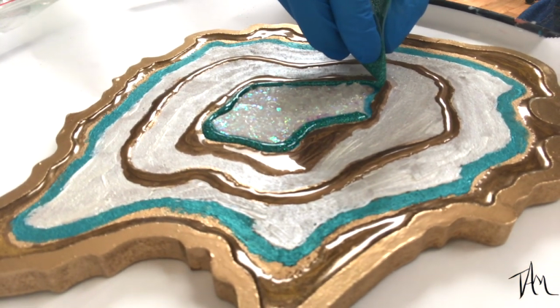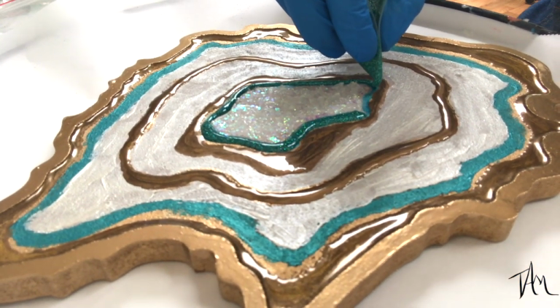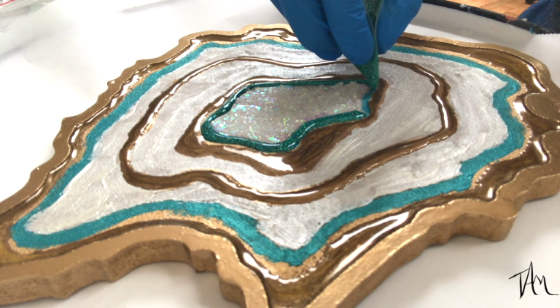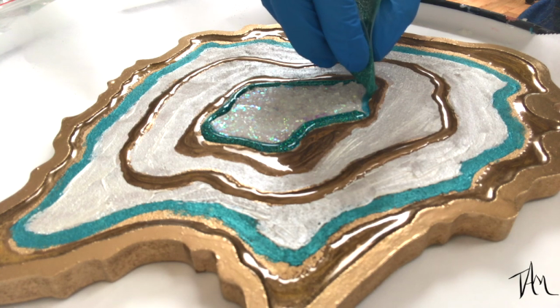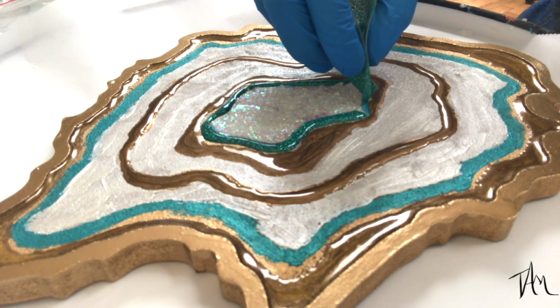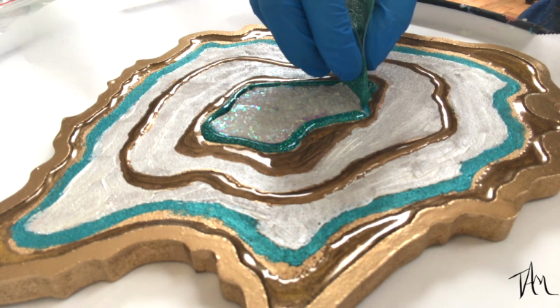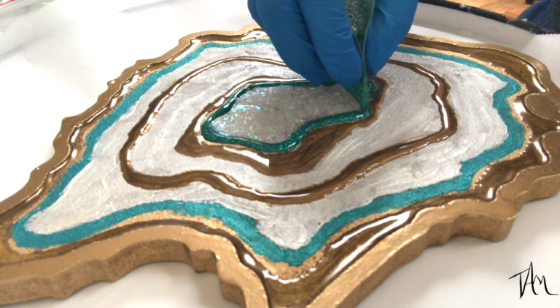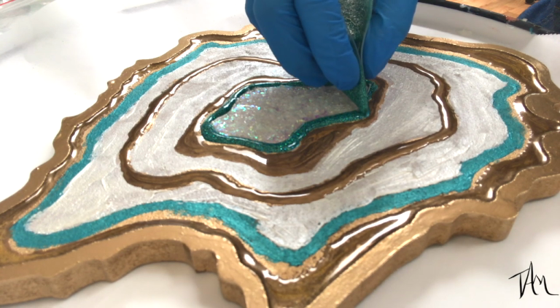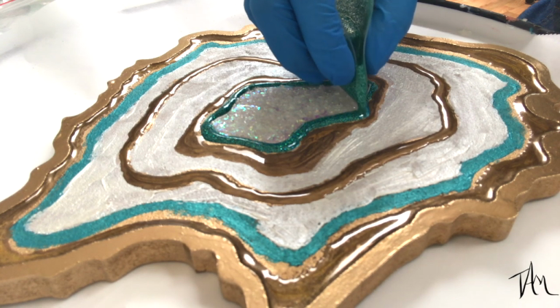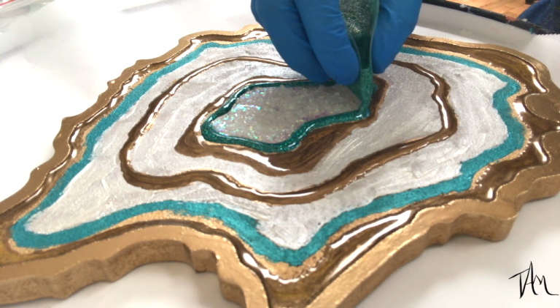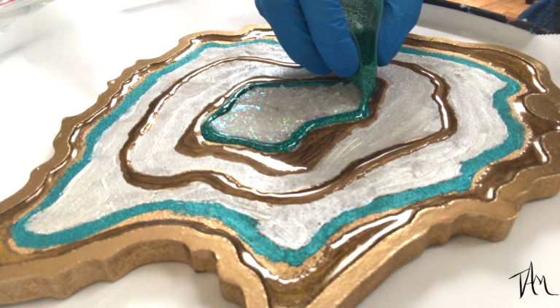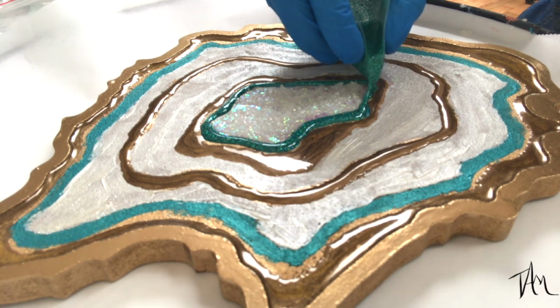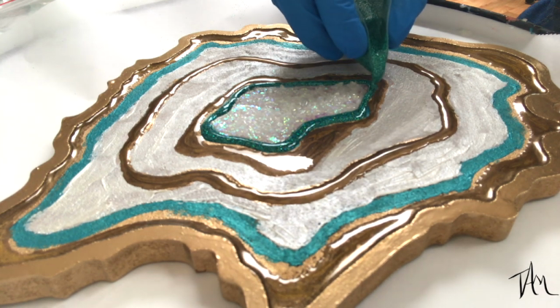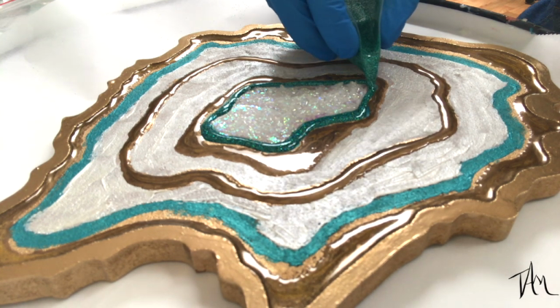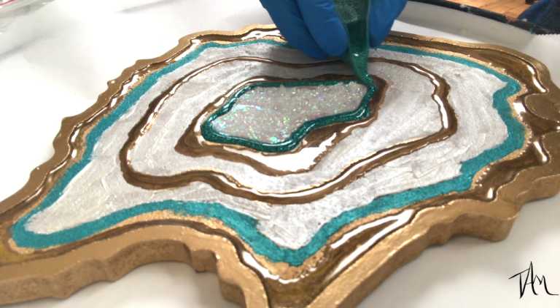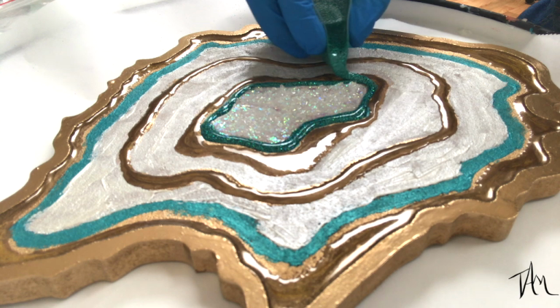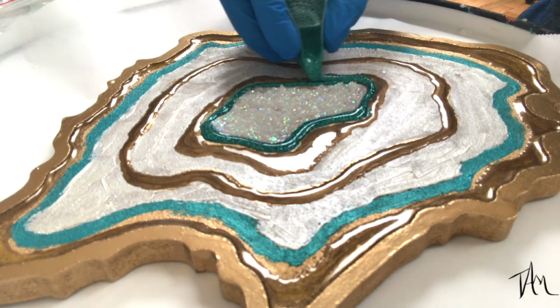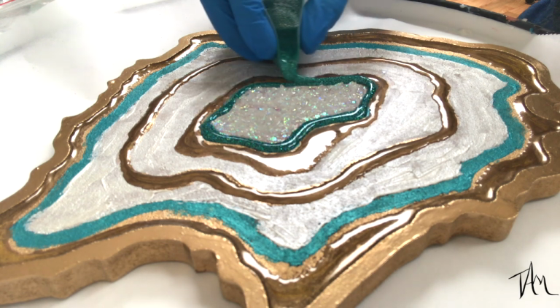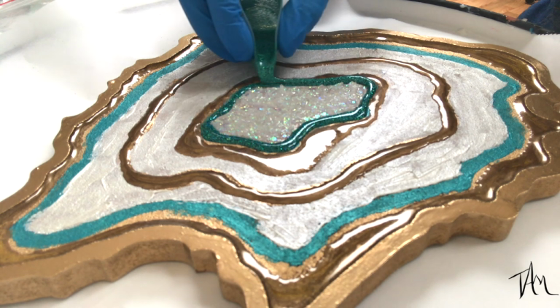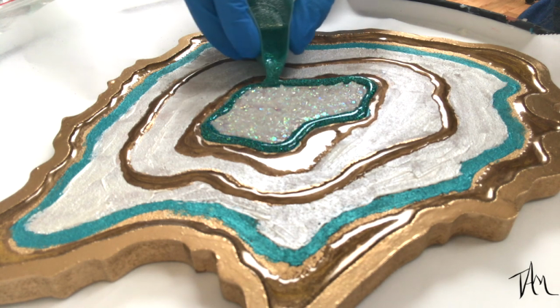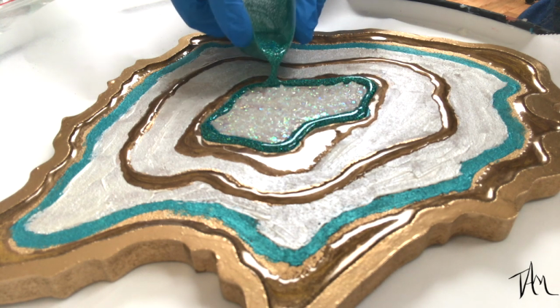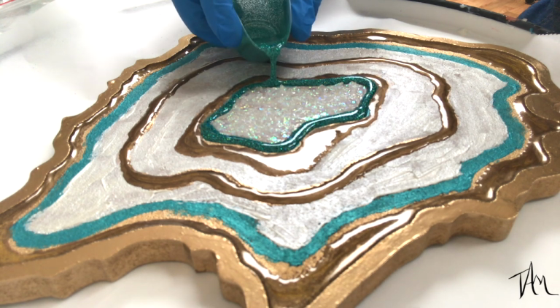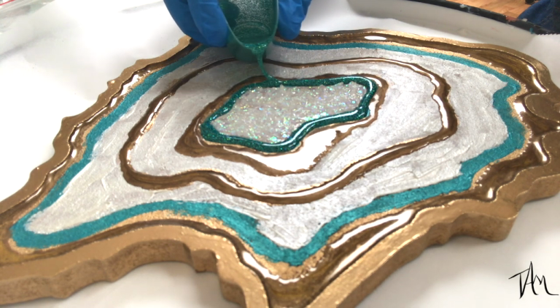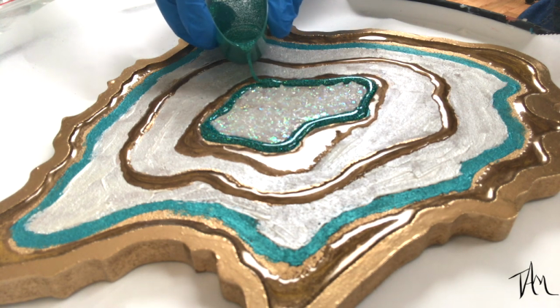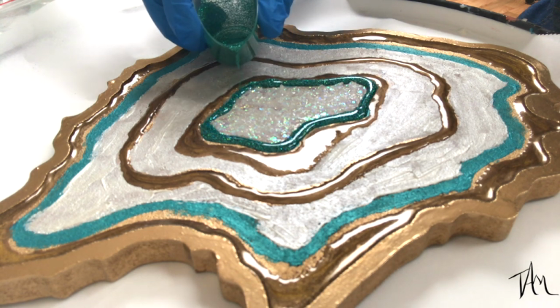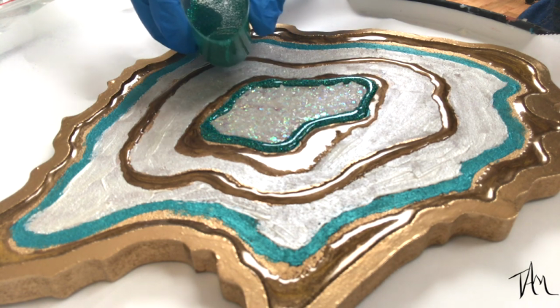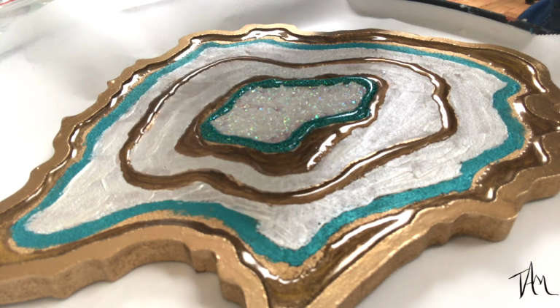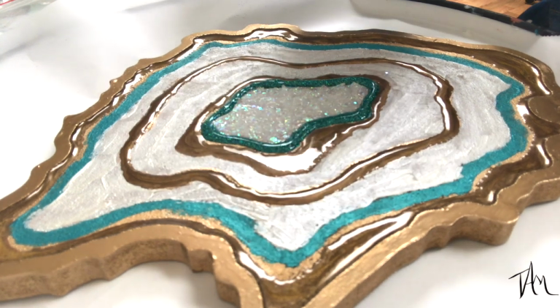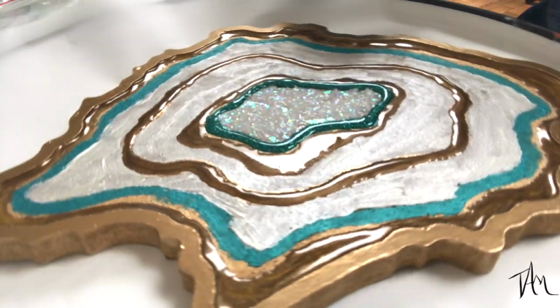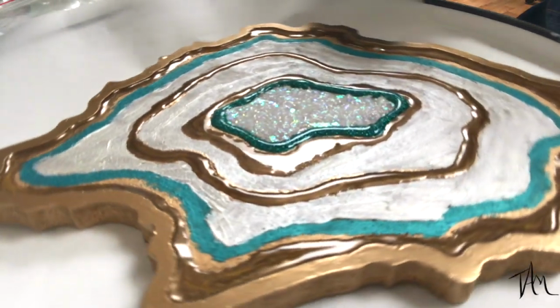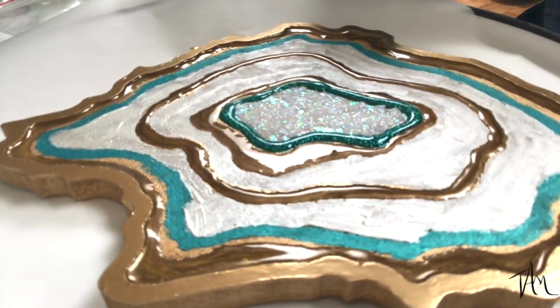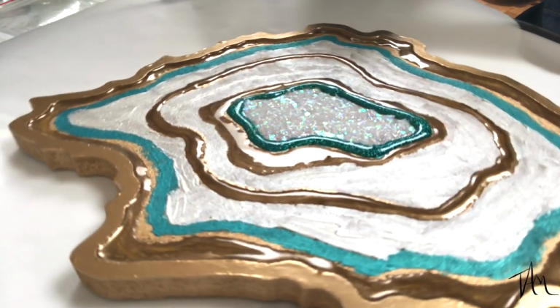You can see why I love putting my work on a Lazy Susan so that I can twirl and move it as I pour my resin. I find it really helps me manipulate the way I pour my fluid art.